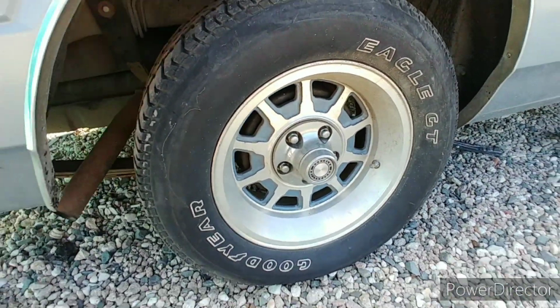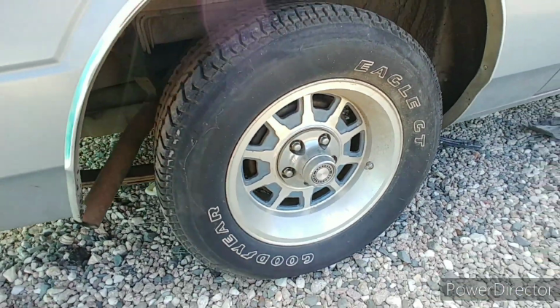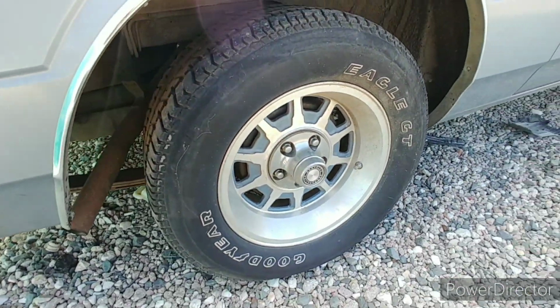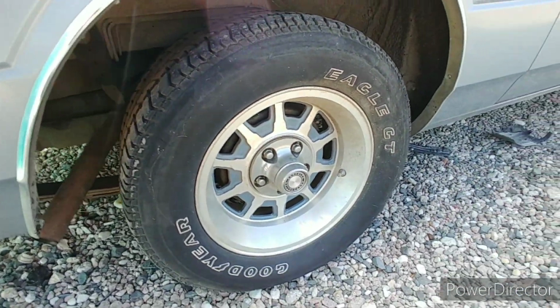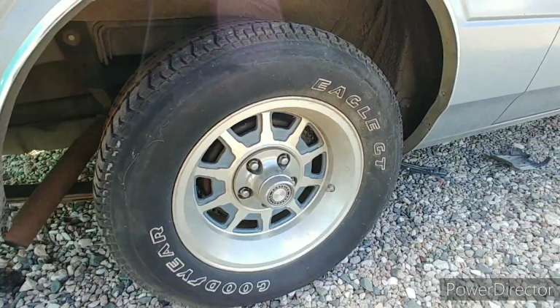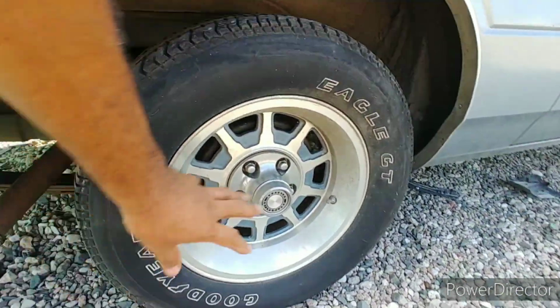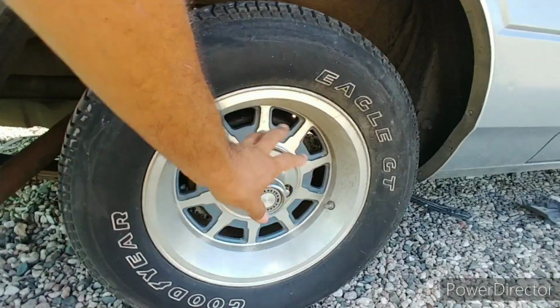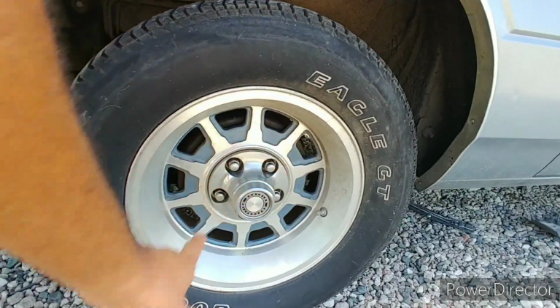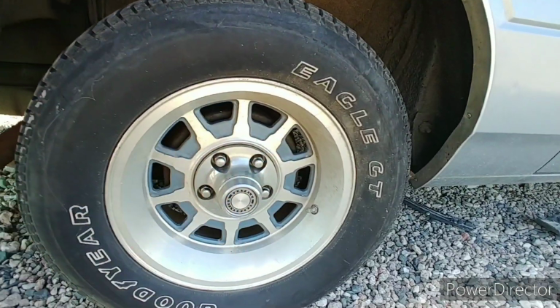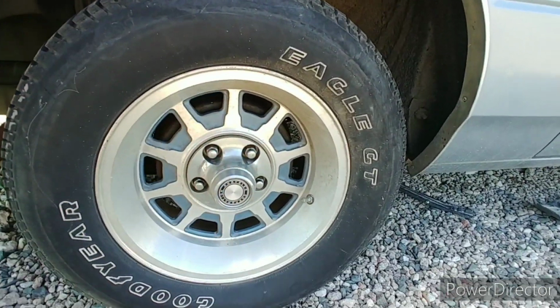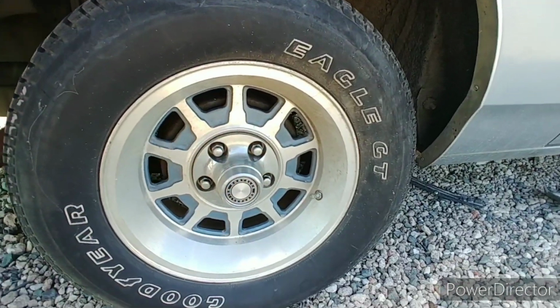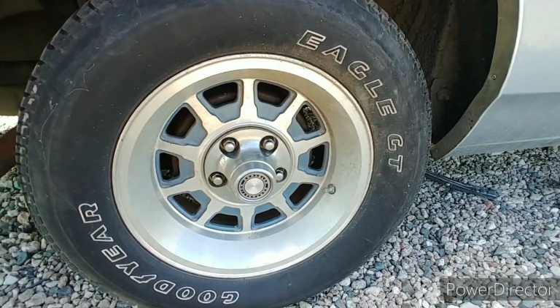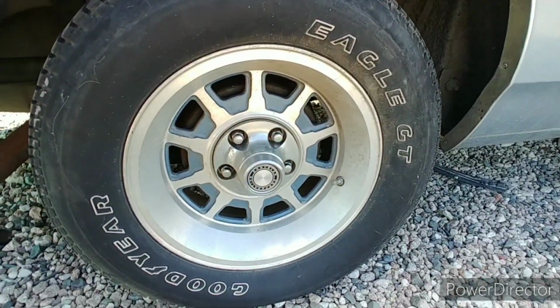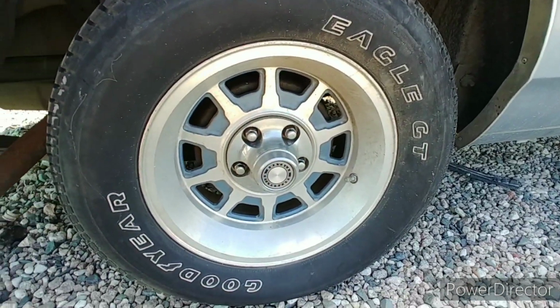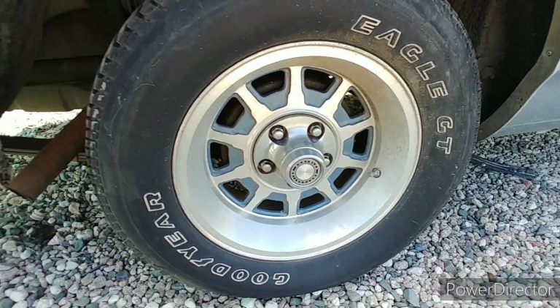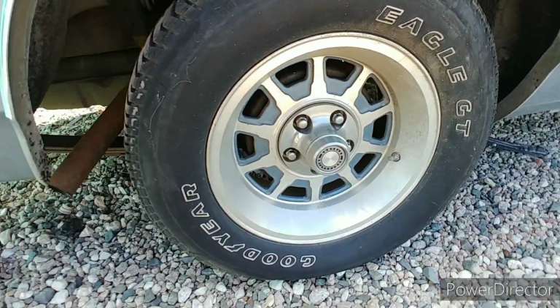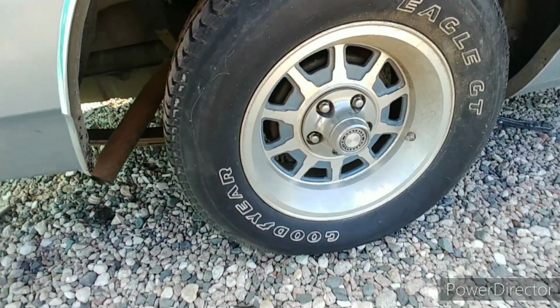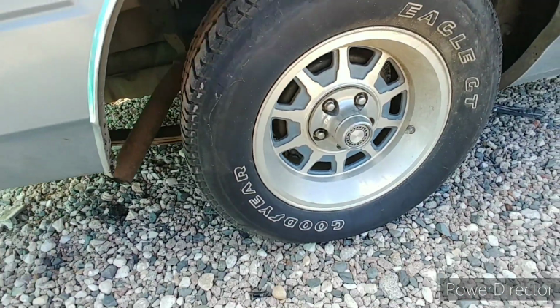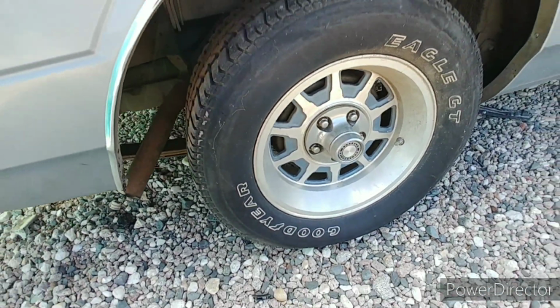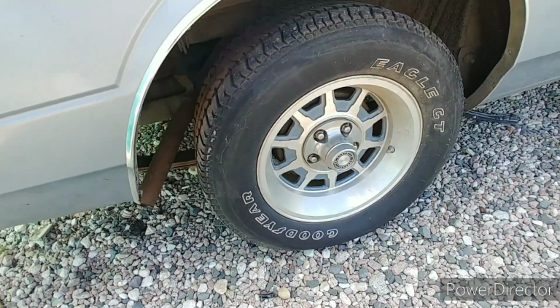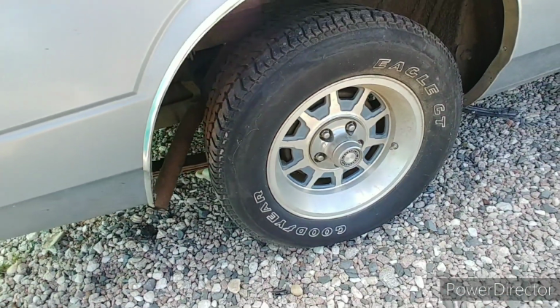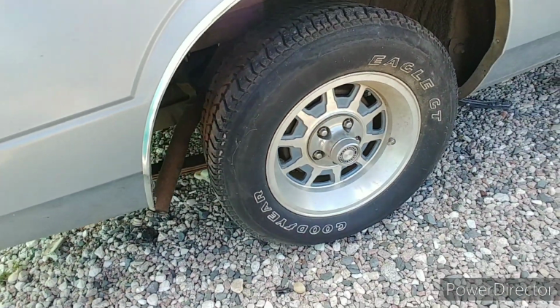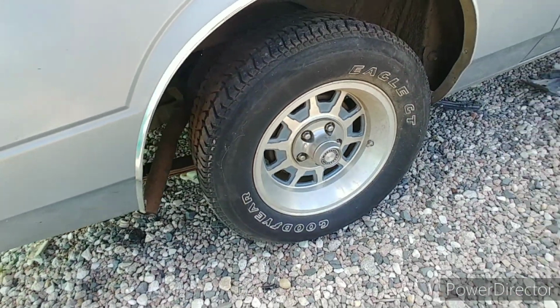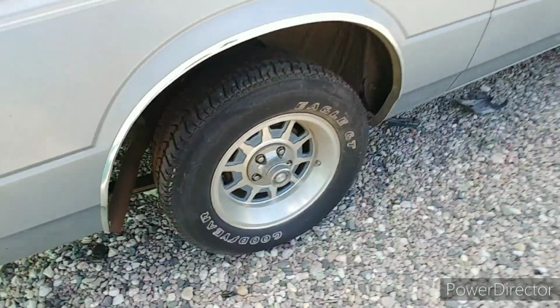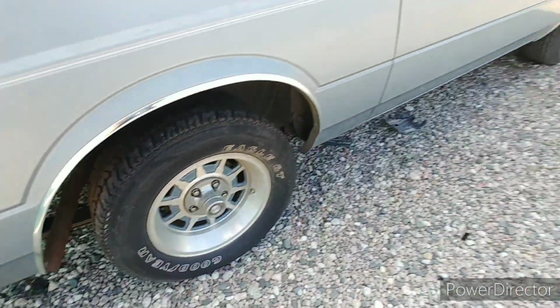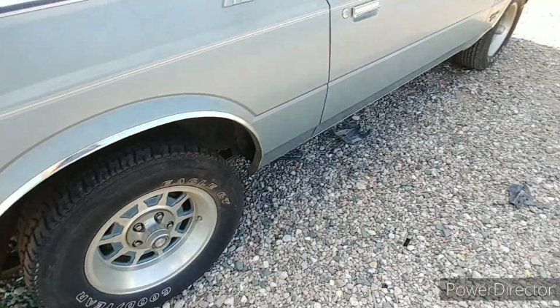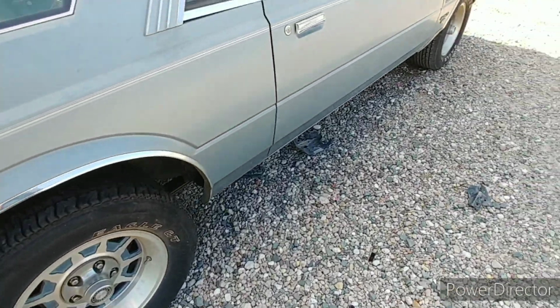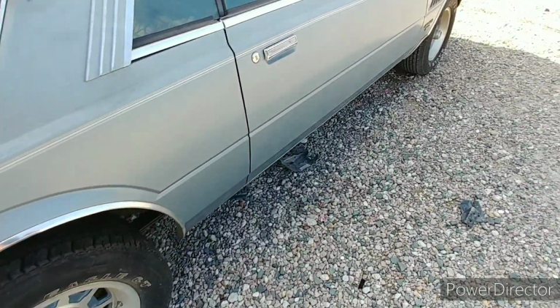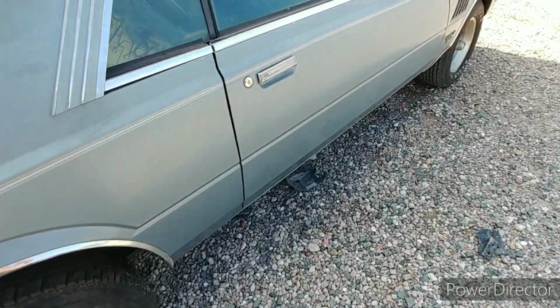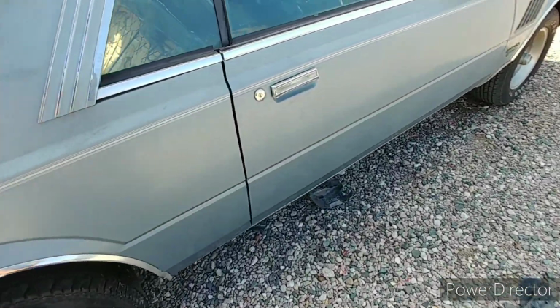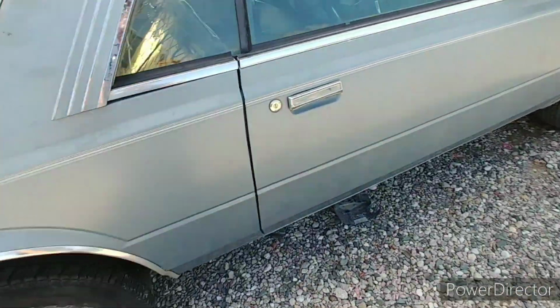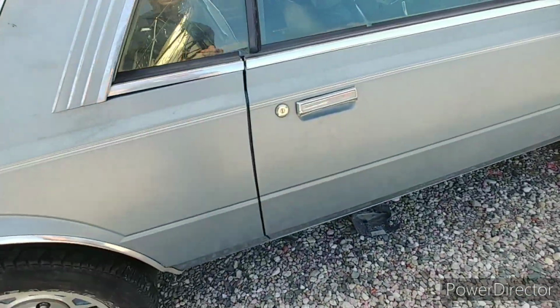I've got another one too, like a five-spoke one that's really nice. I'm not sure if that one came on this car, but they're 15 inches and I do like my 15-inch wheels.